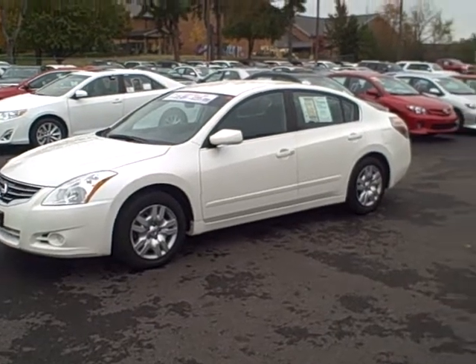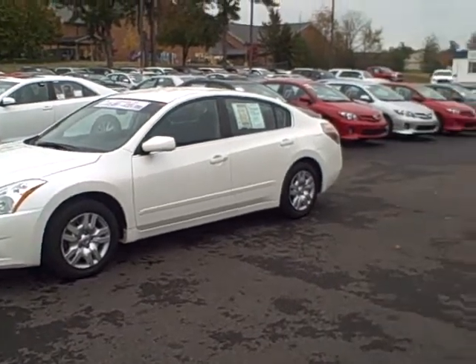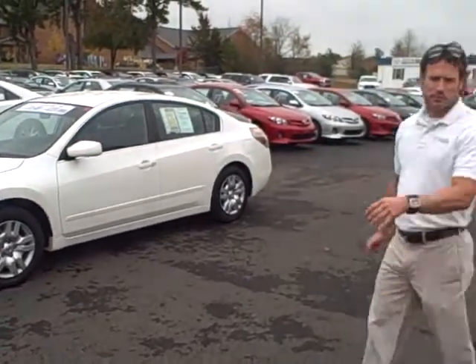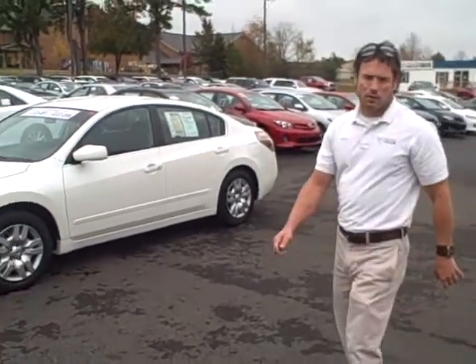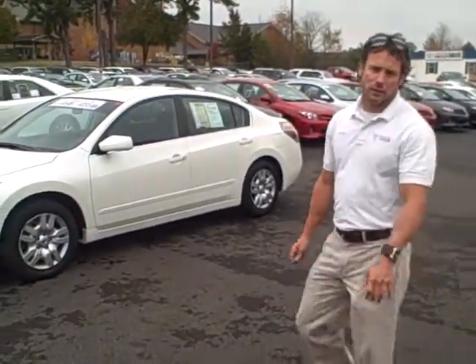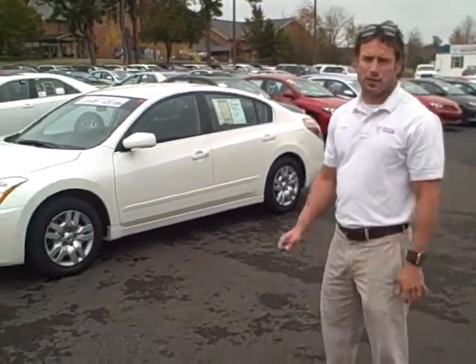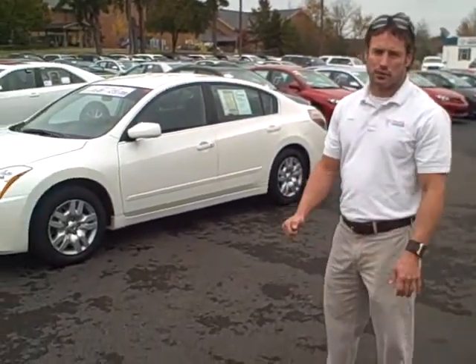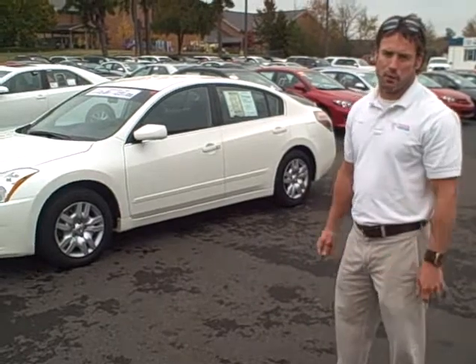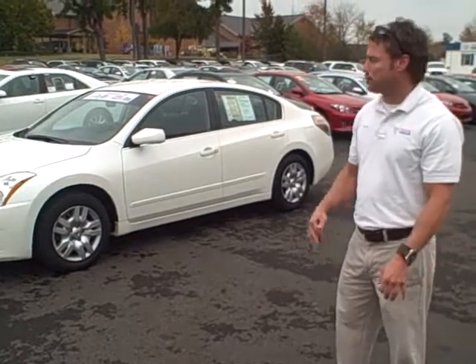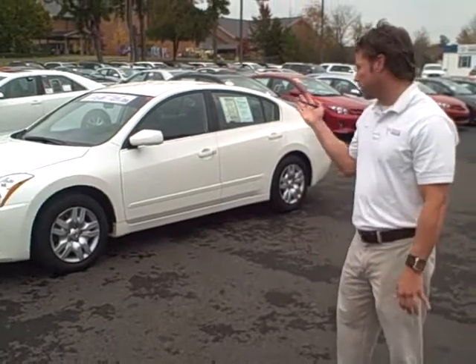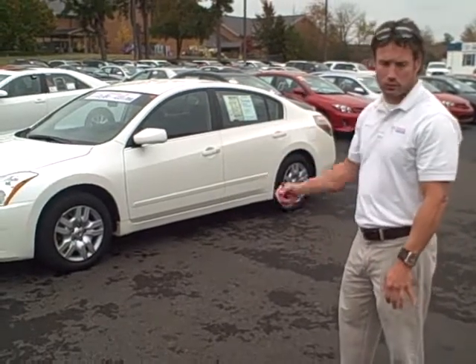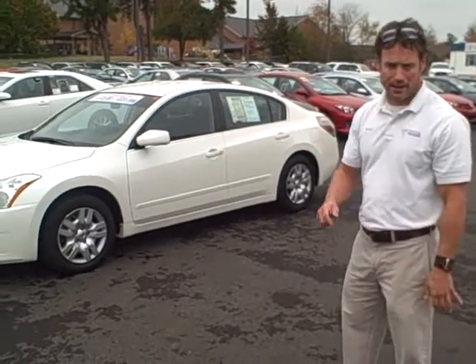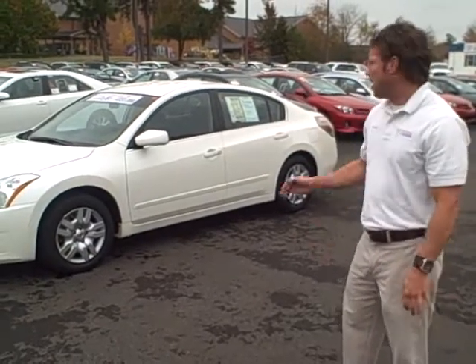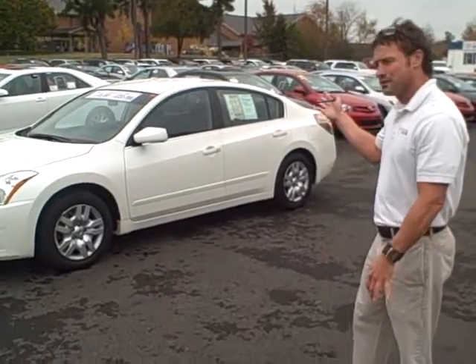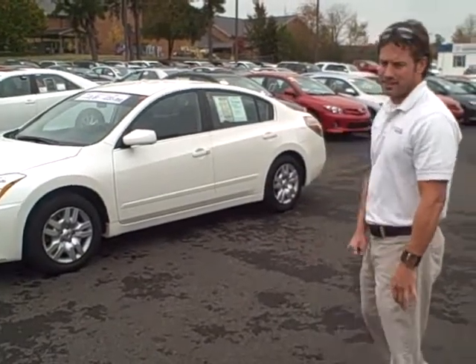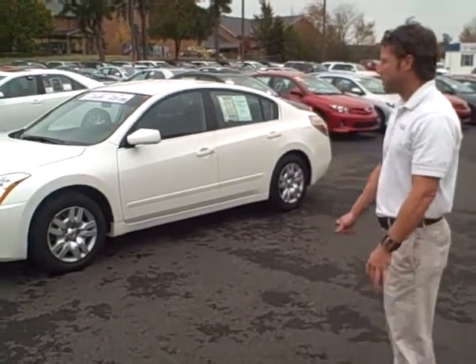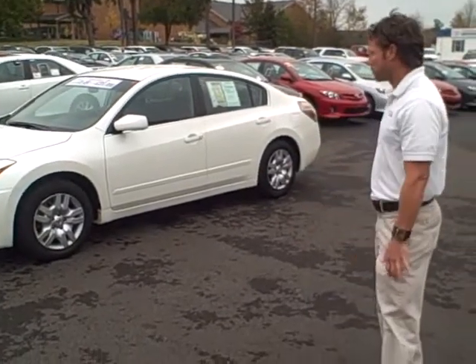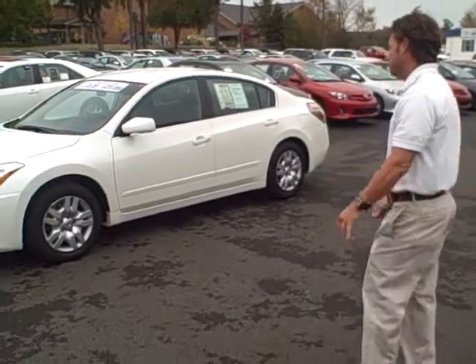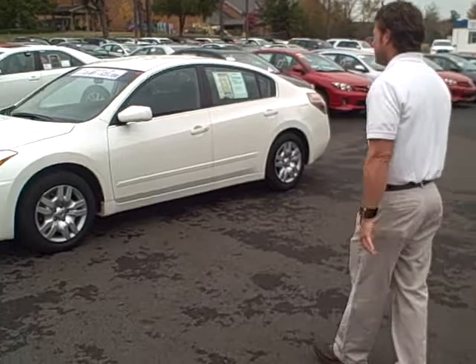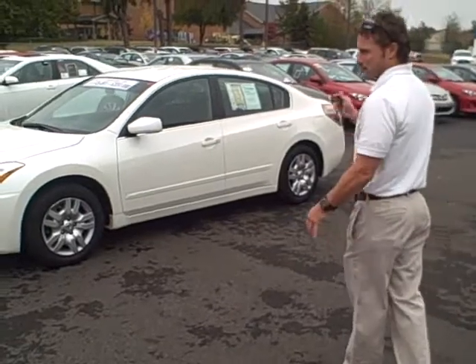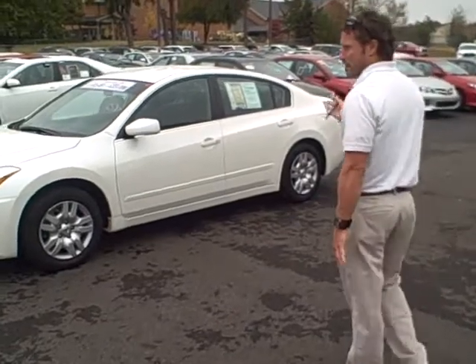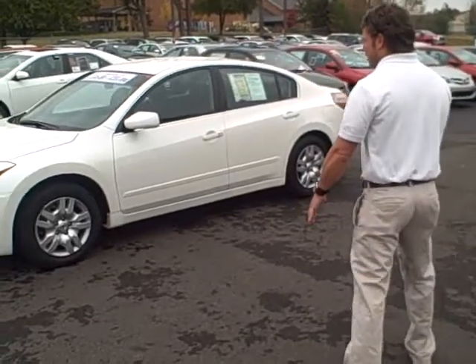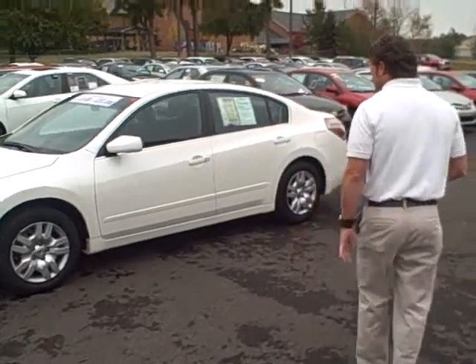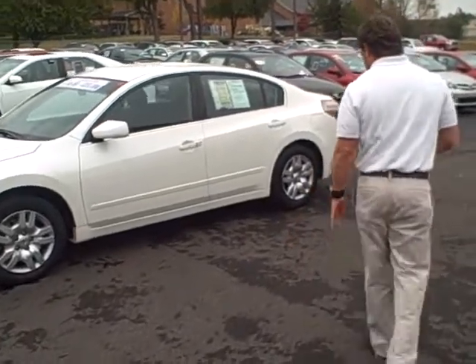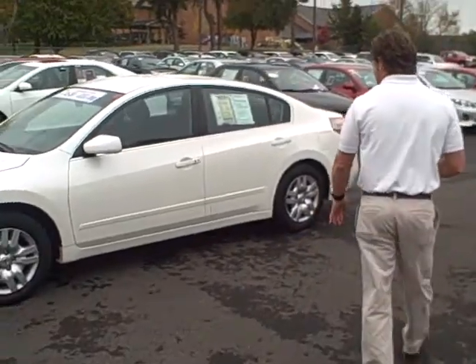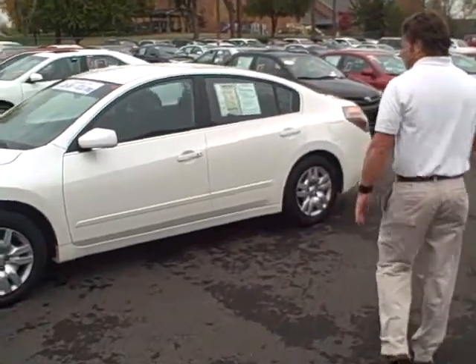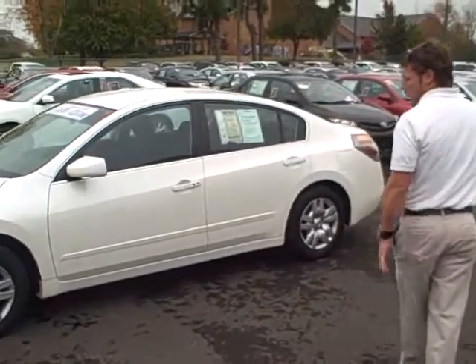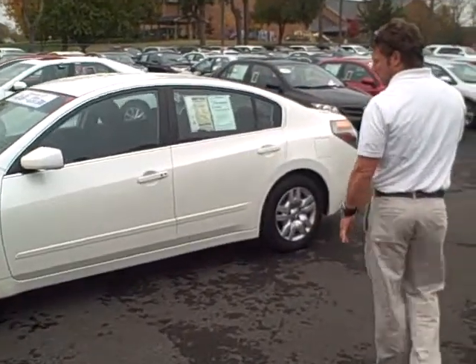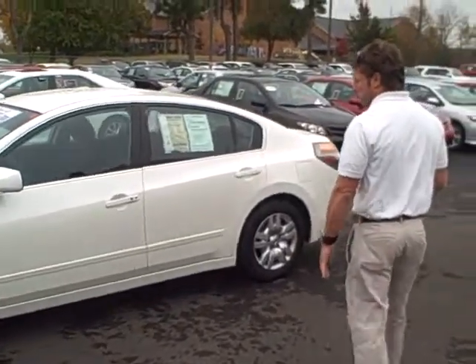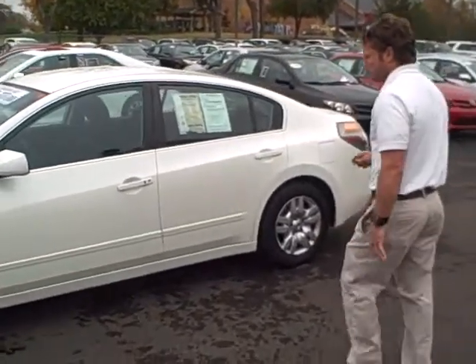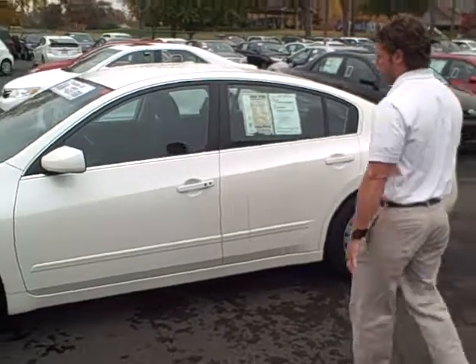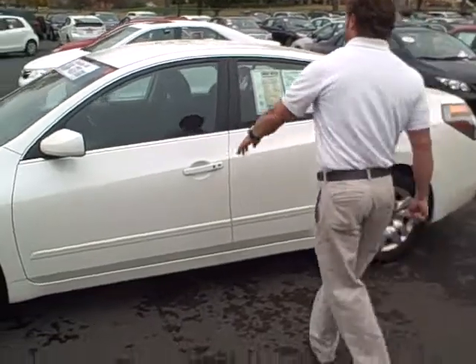Good afternoon folks, this is Brock Crouch of Dwayne Taylor Chevrolet and Toyota Murray. If you're looking for a four-door sedan, we've got a 2010 Nissan Optima right here. It's got 50,000 miles, power windows, locks, cruise and tilt.